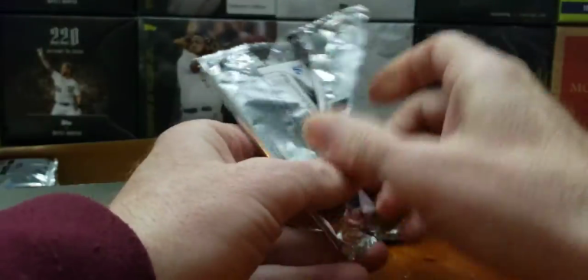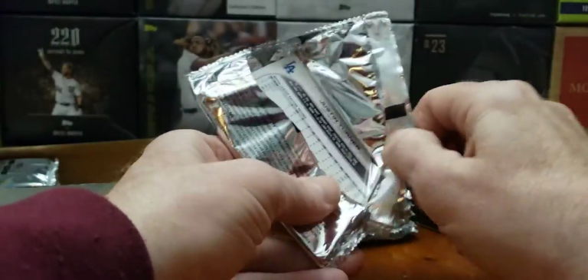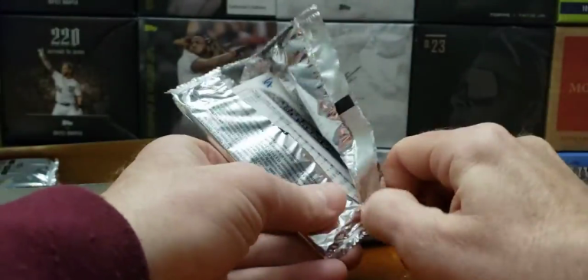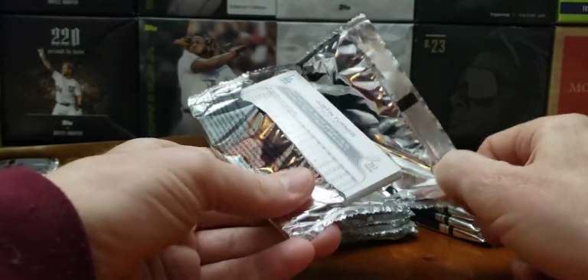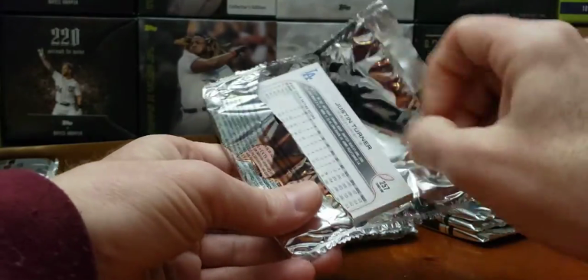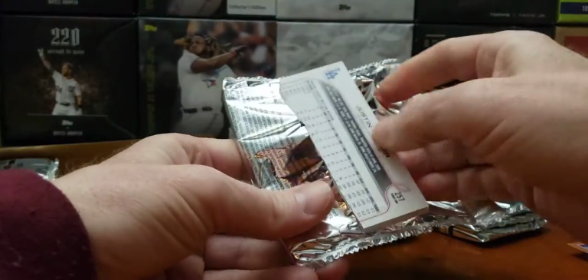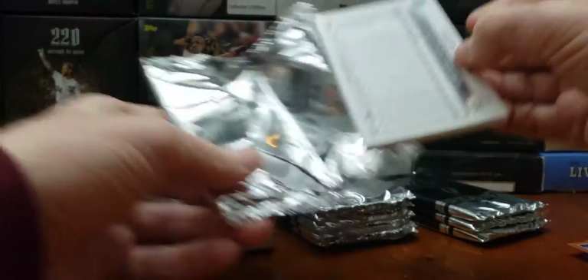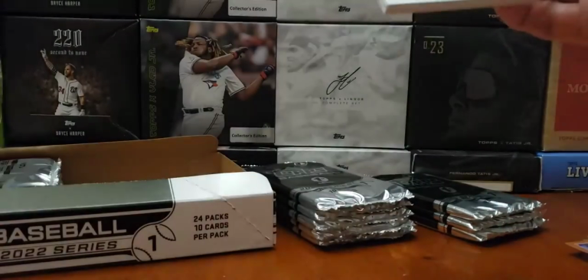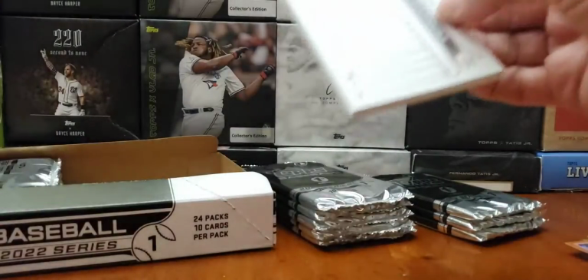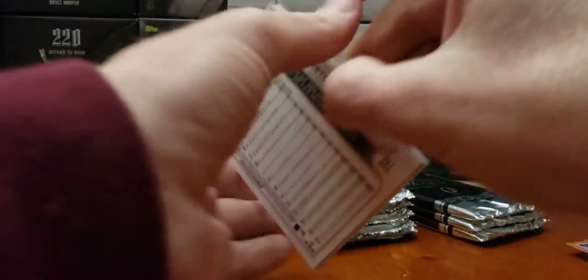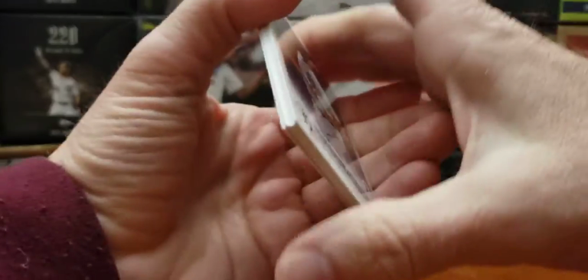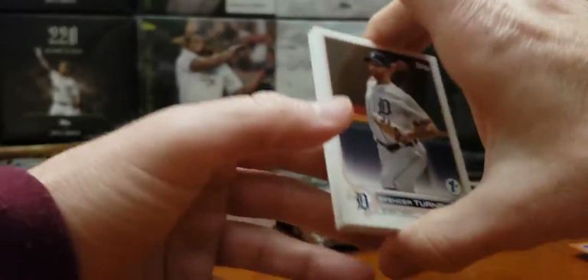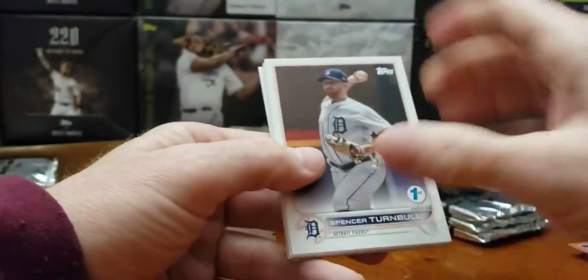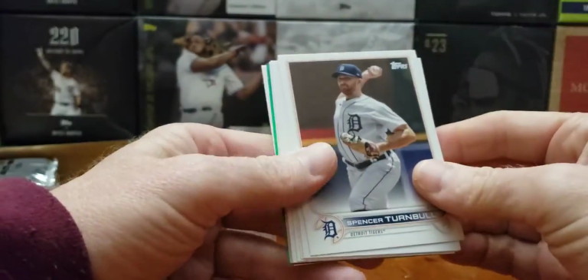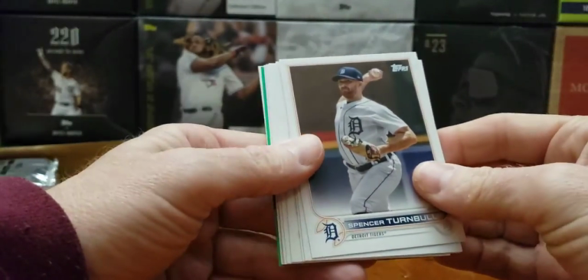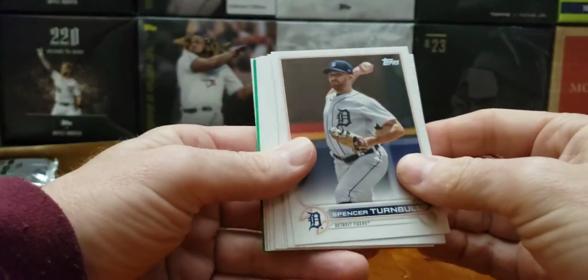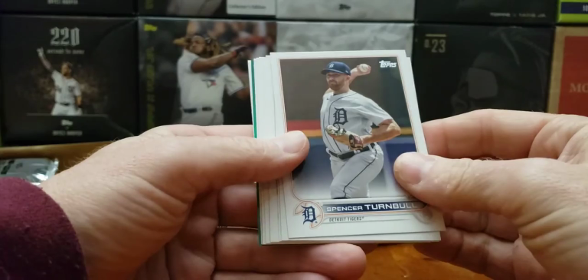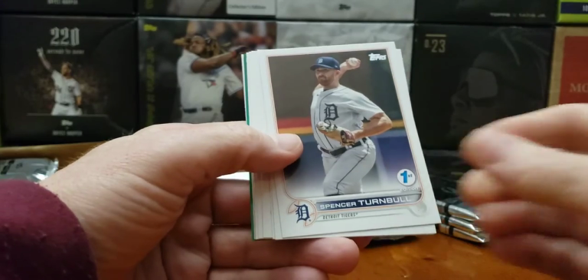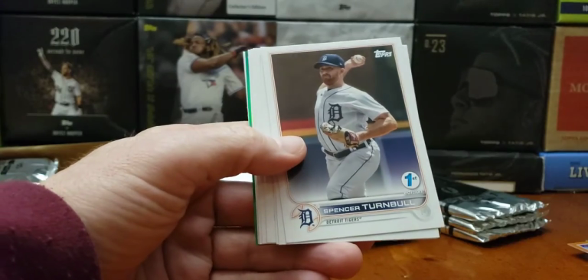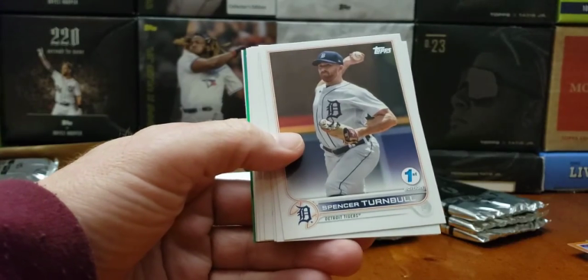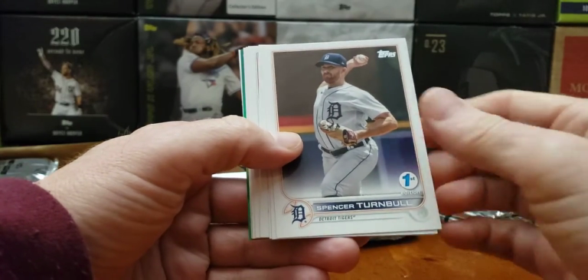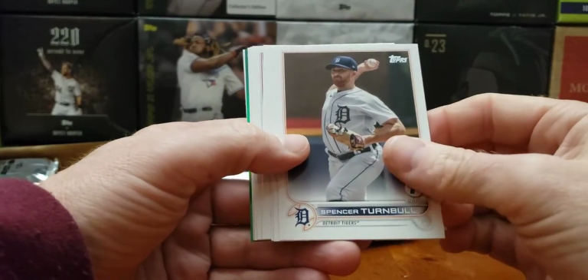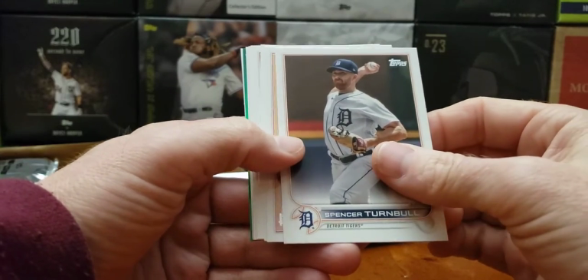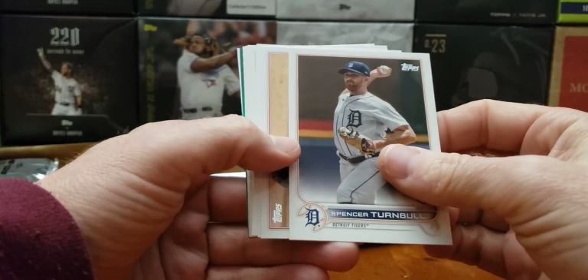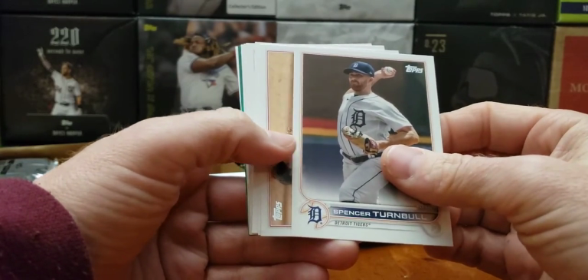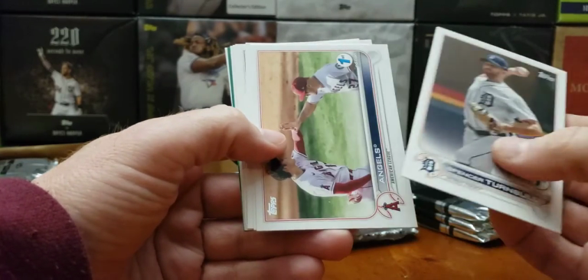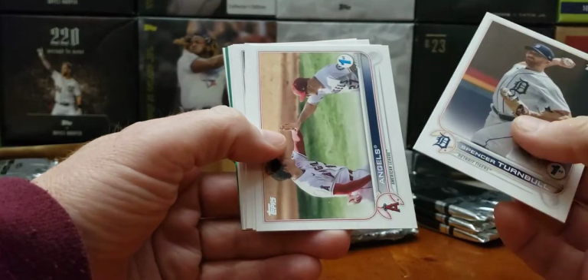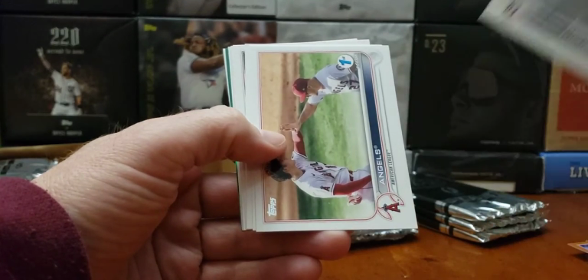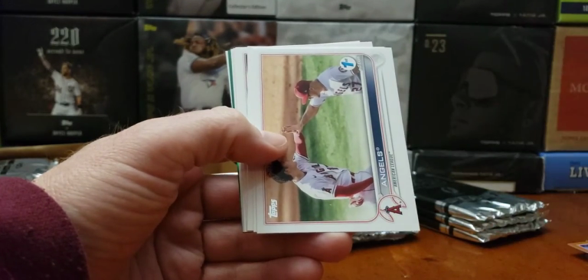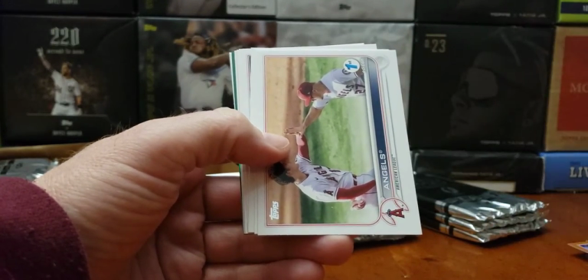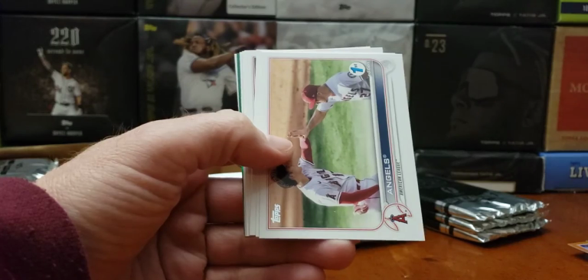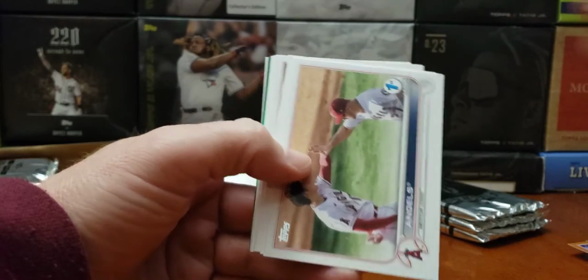L.A. Dodgers in the back. Justin Turner with his beard — he's got a weird beard. And green. I like this box. Spencer Turnbull. I needed that card.